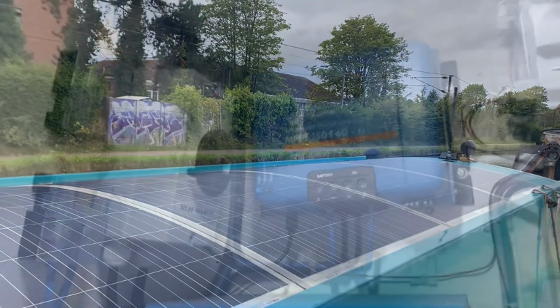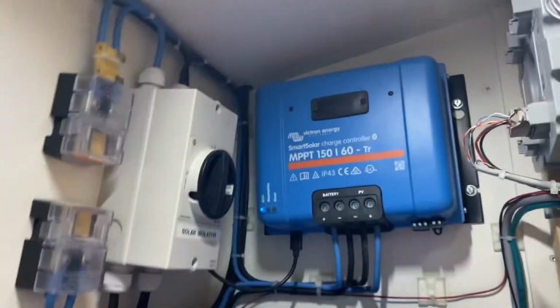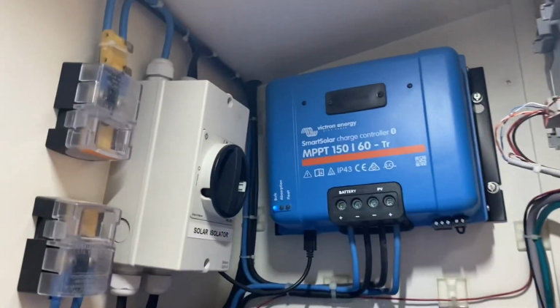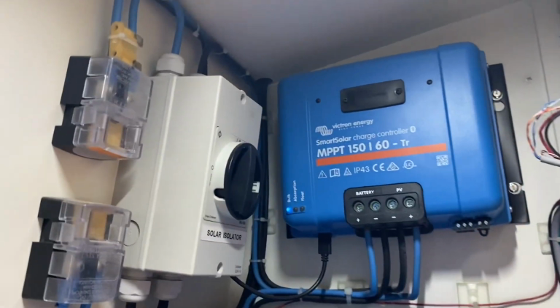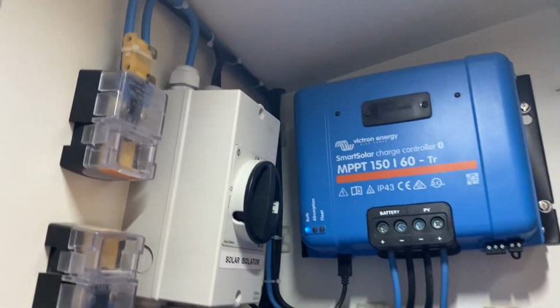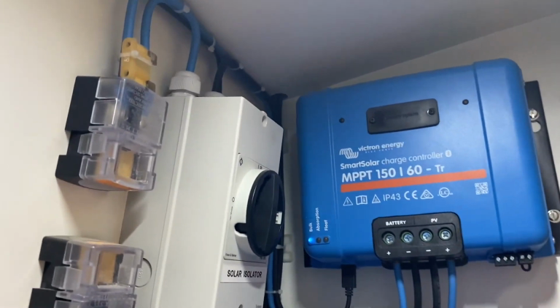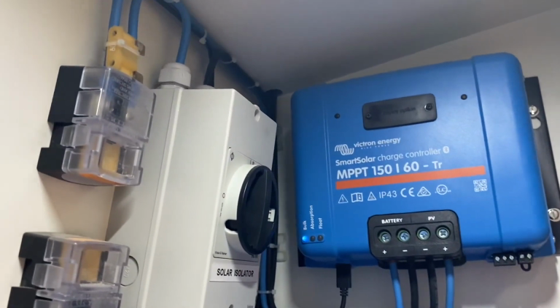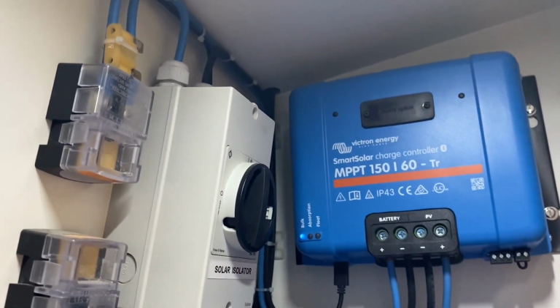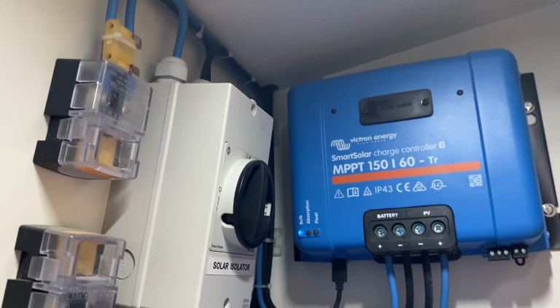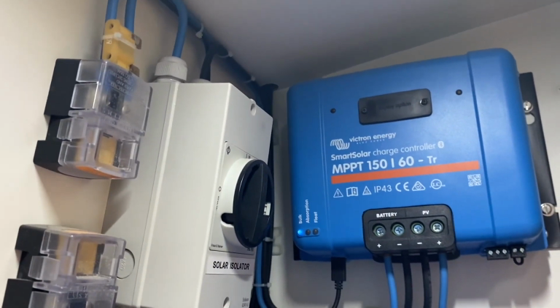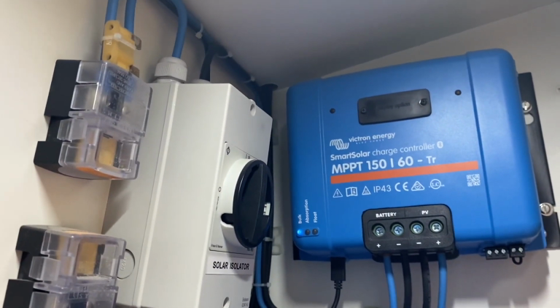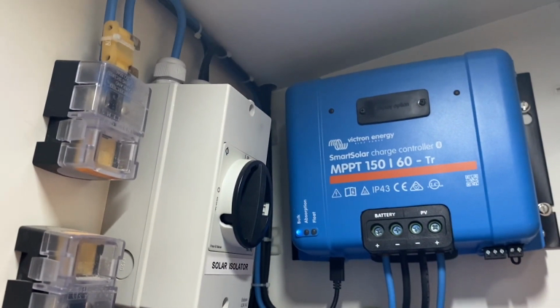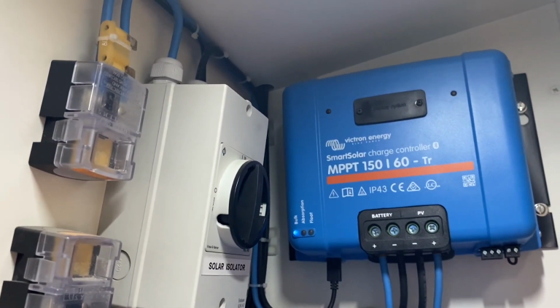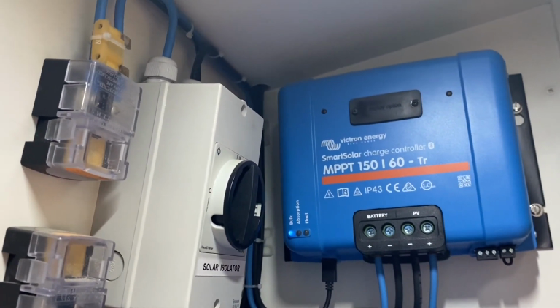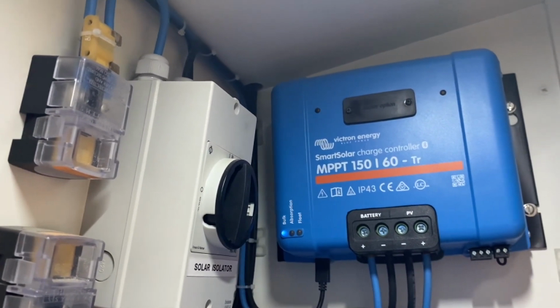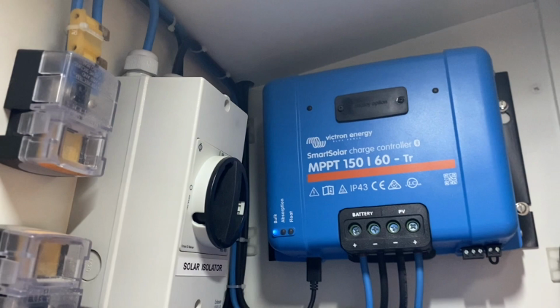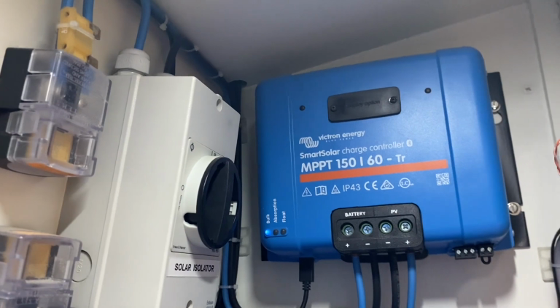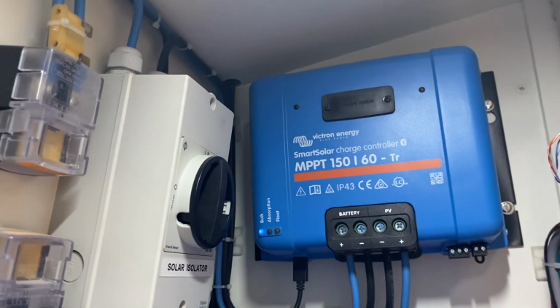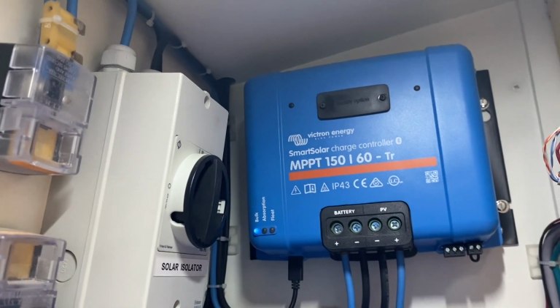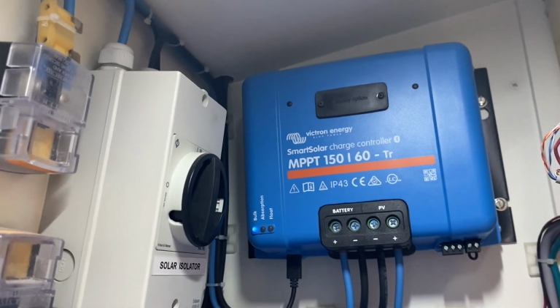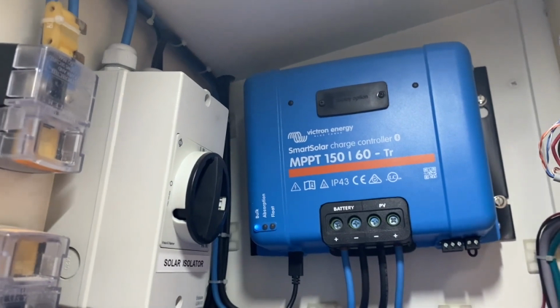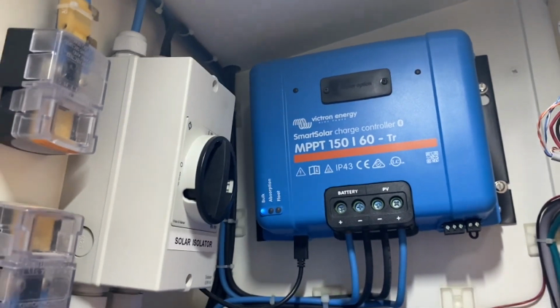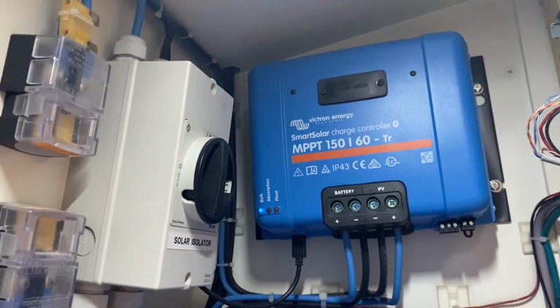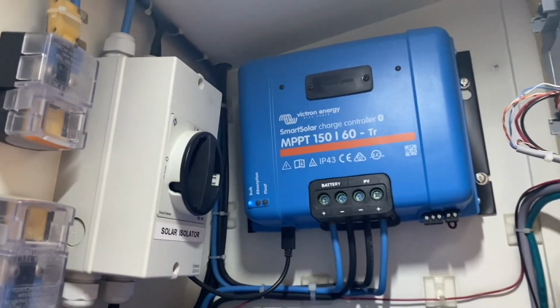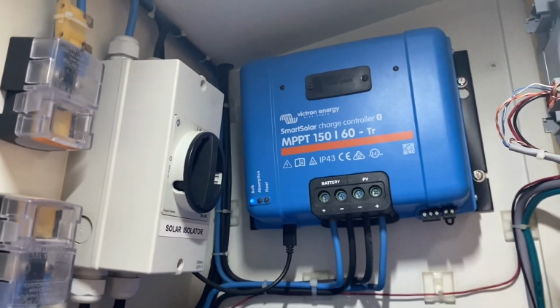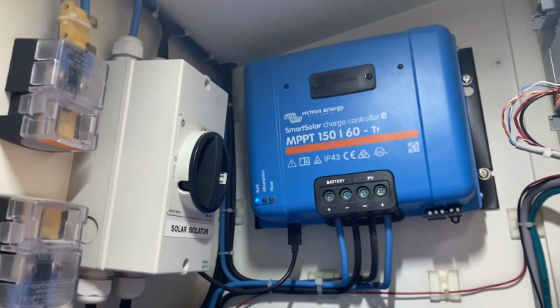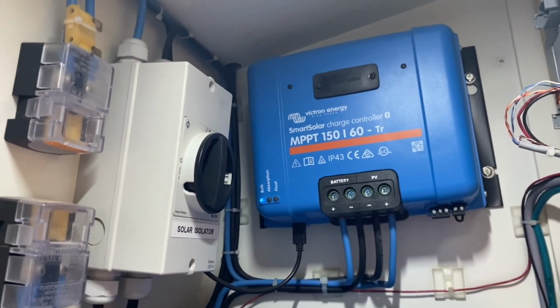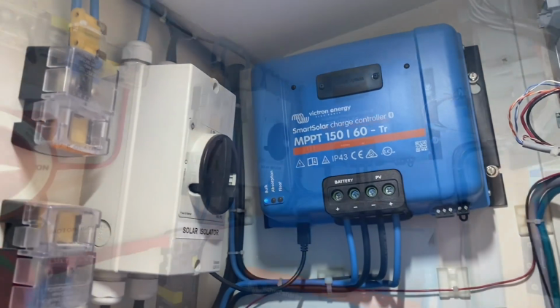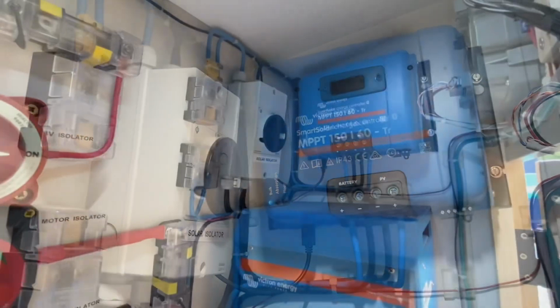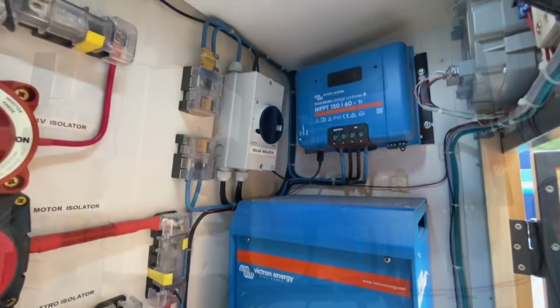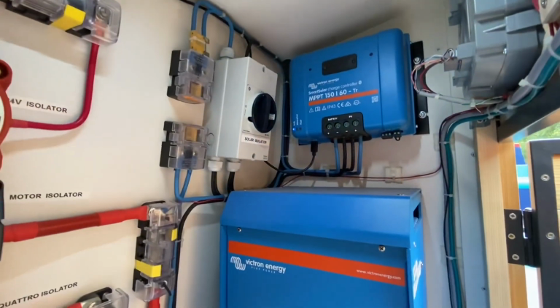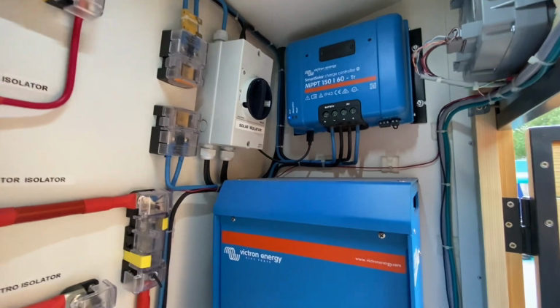The electricity from the solar panels goes through this MPPT, which basically is a solar charge controller. It protects the batteries.